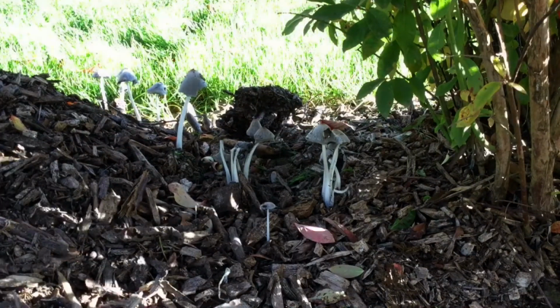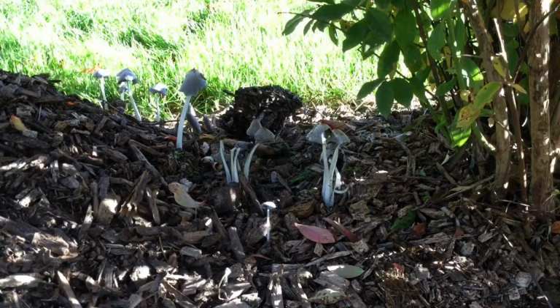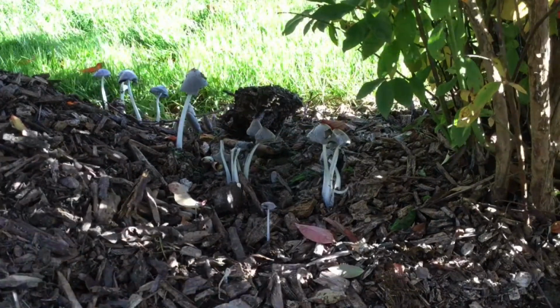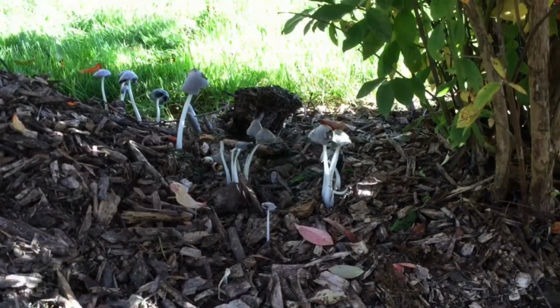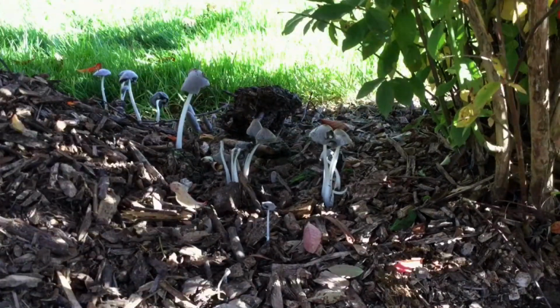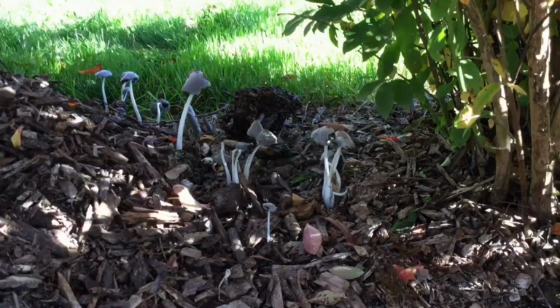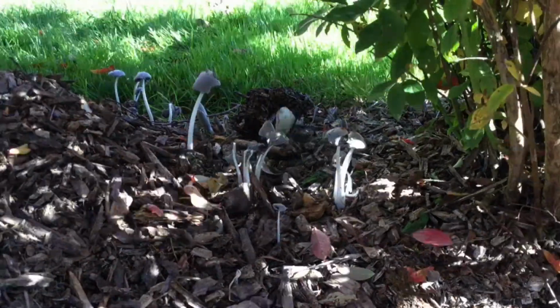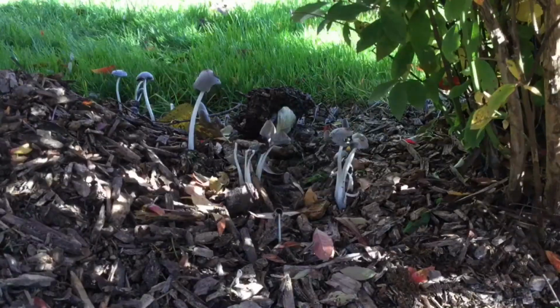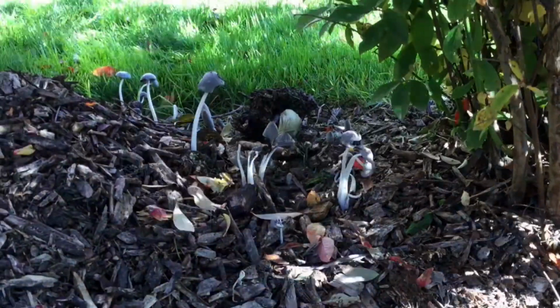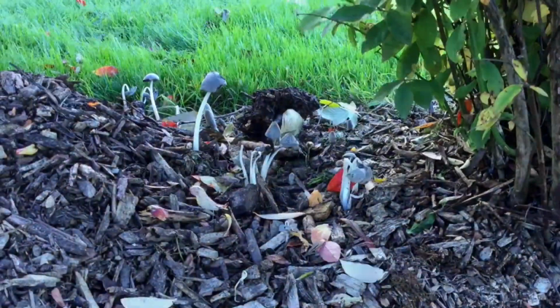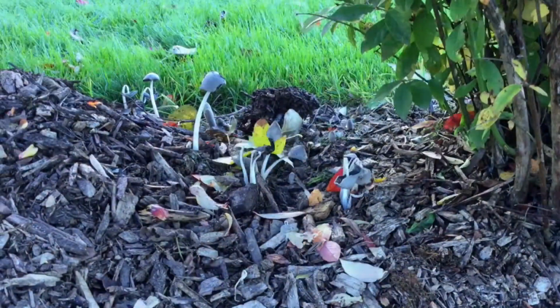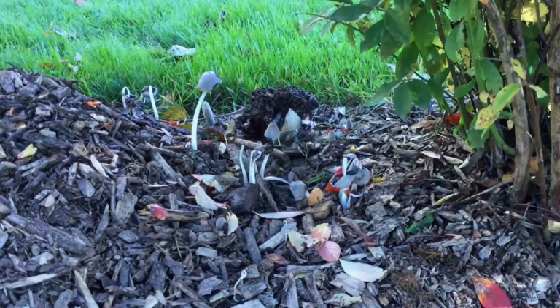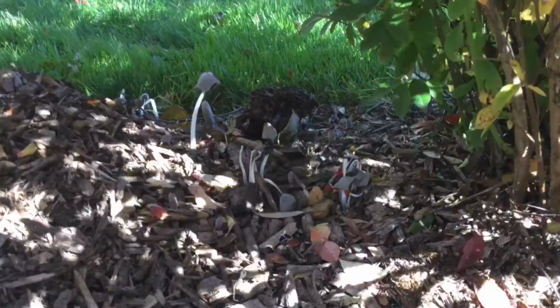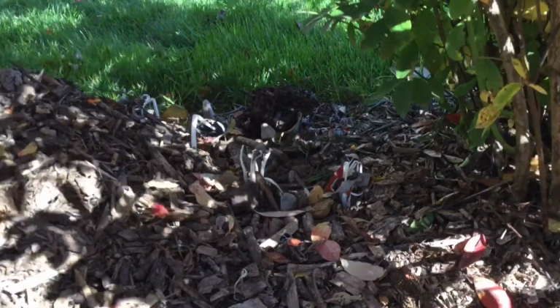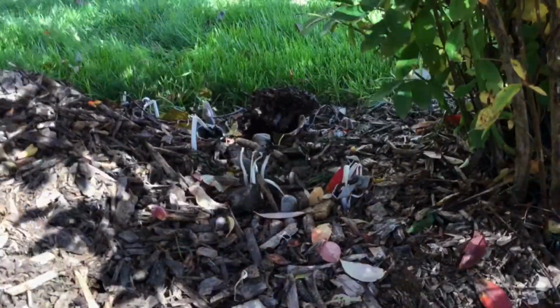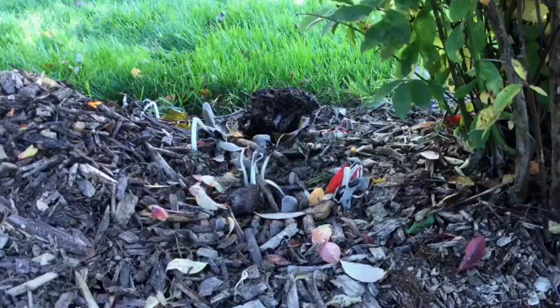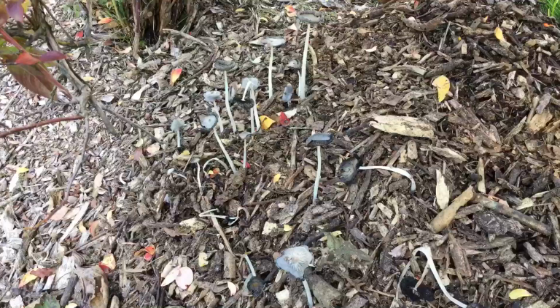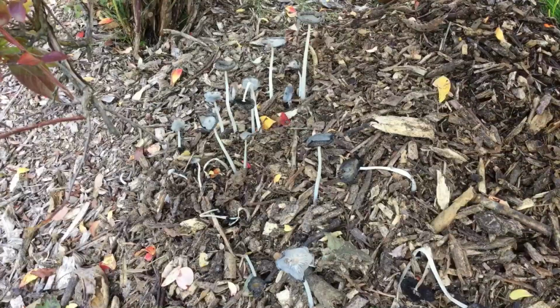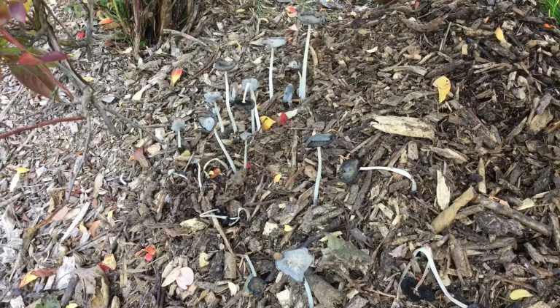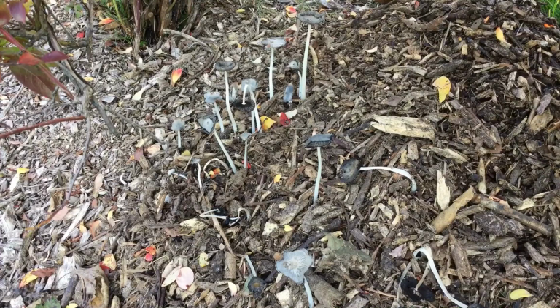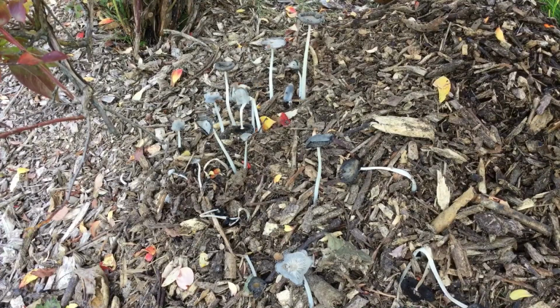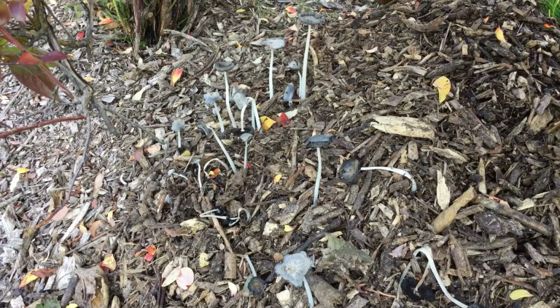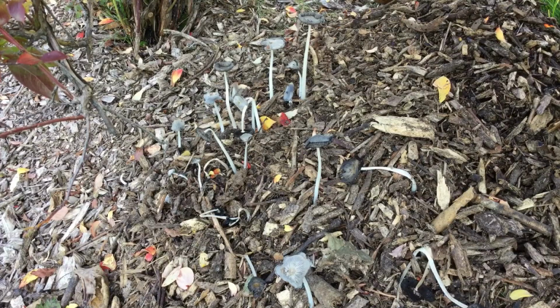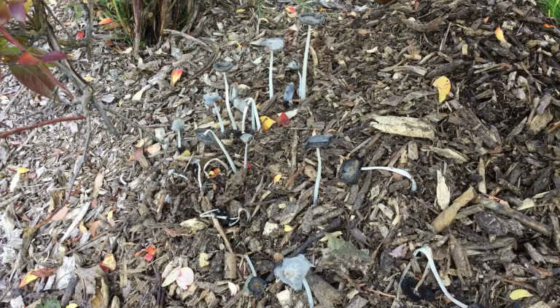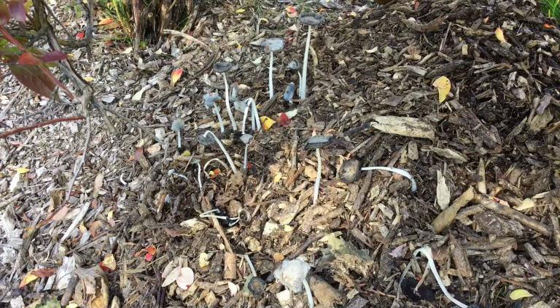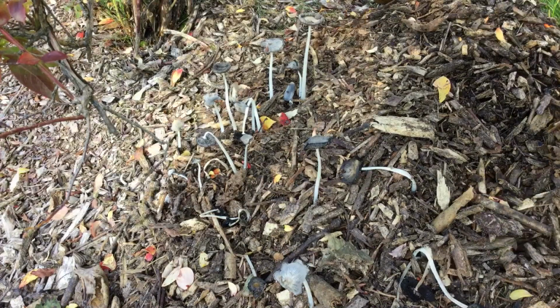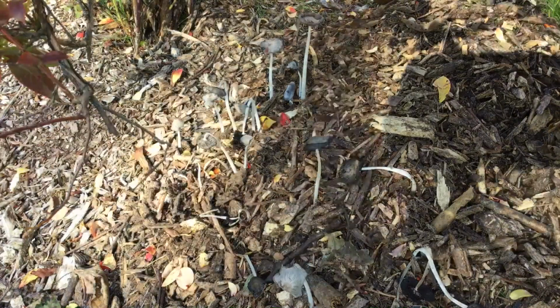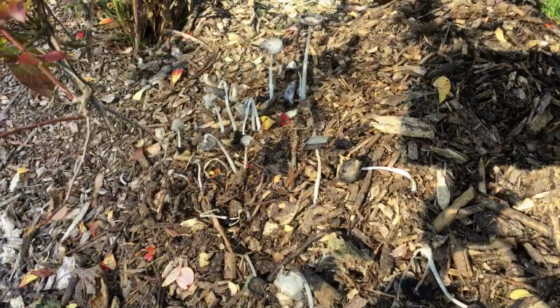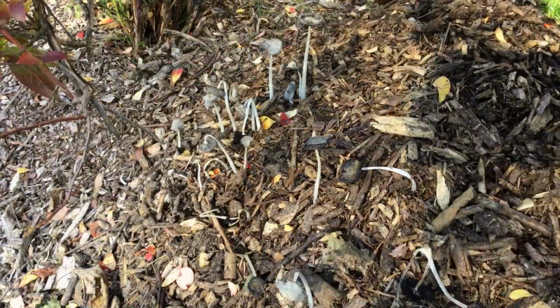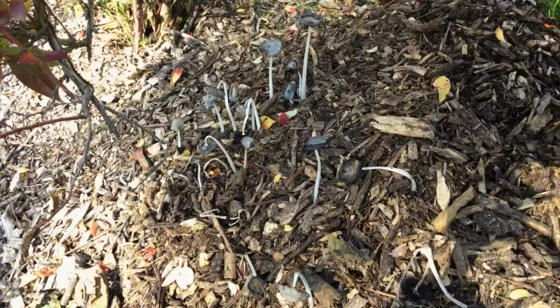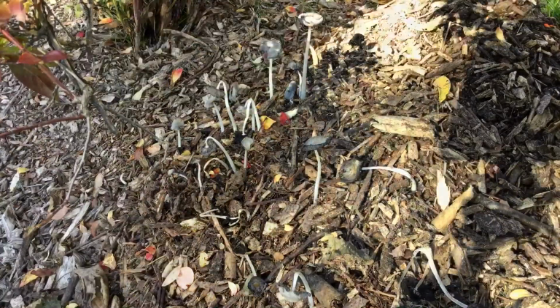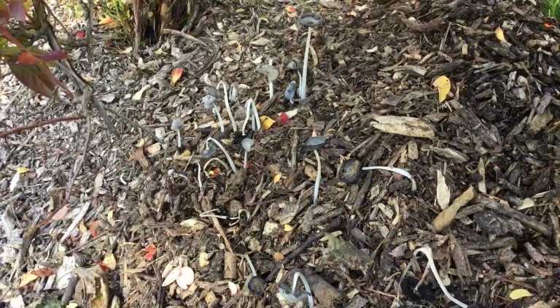My filming equipment was giving me trouble, so I didn't get exactly what I wanted. This first video is over a three-hour period. This is a different patch of mushrooms — this video covers a five-hour period.